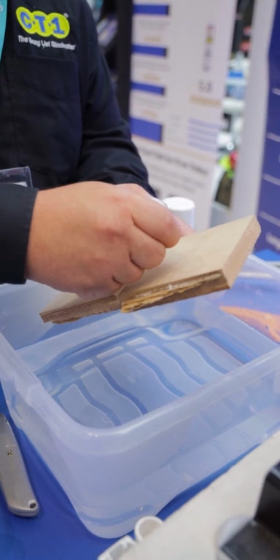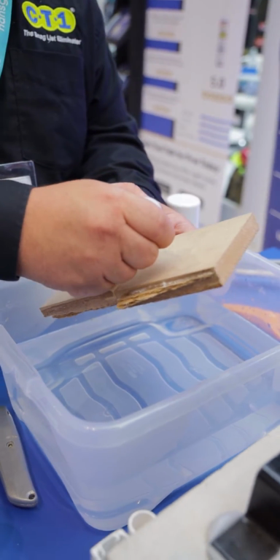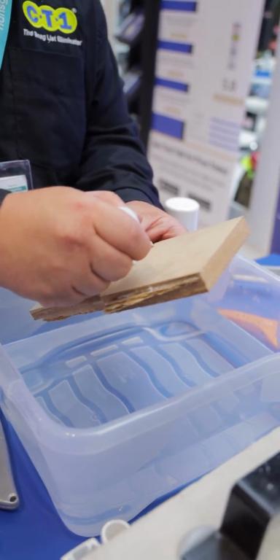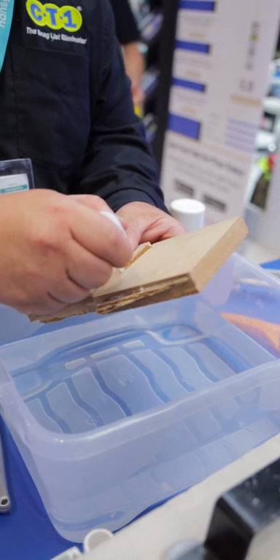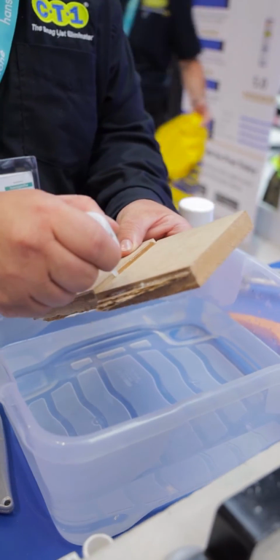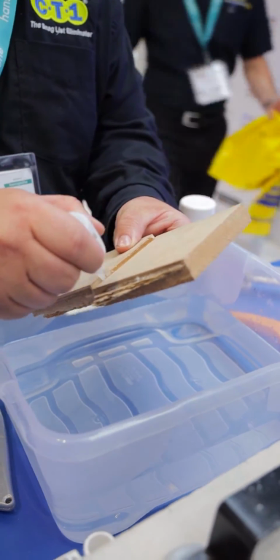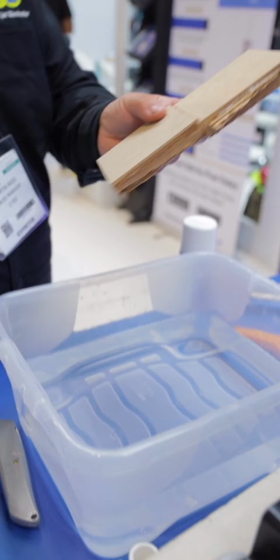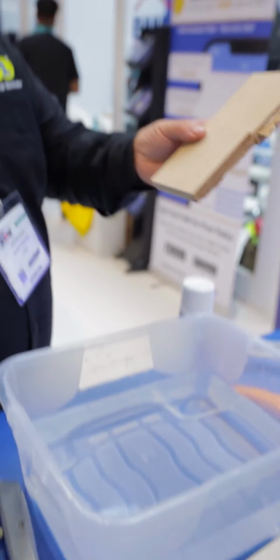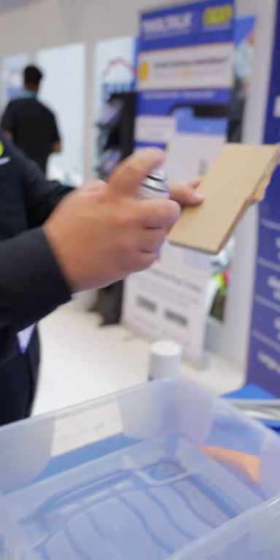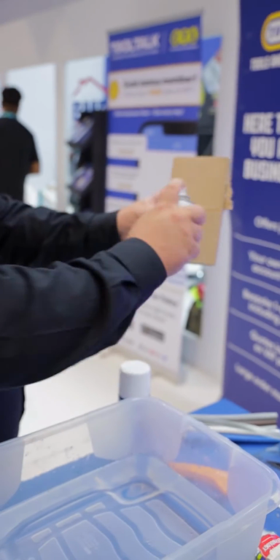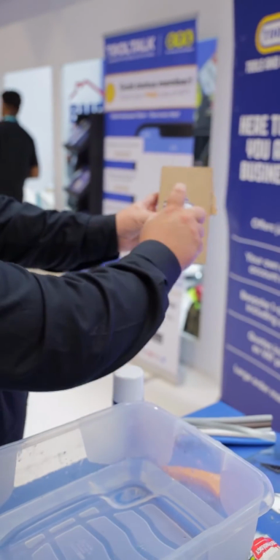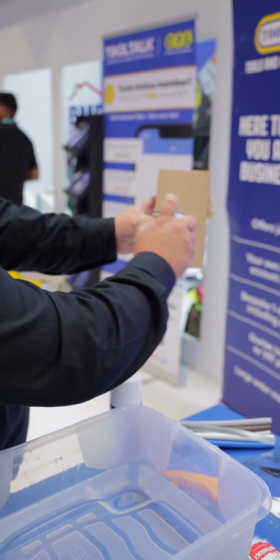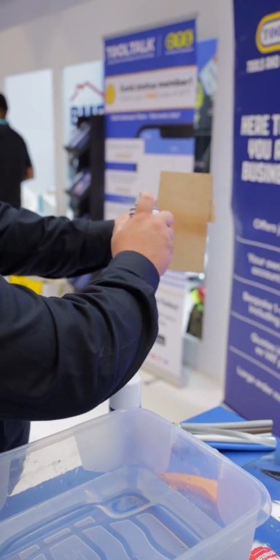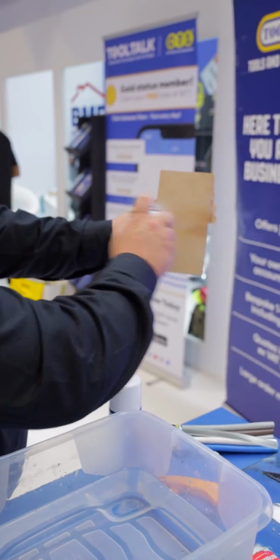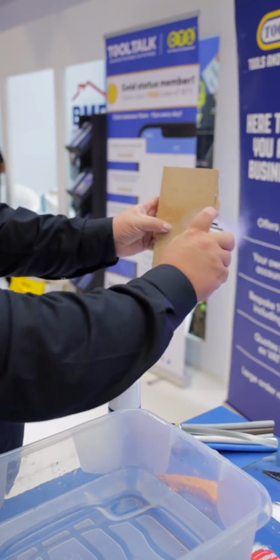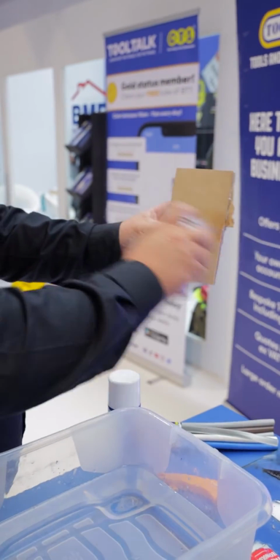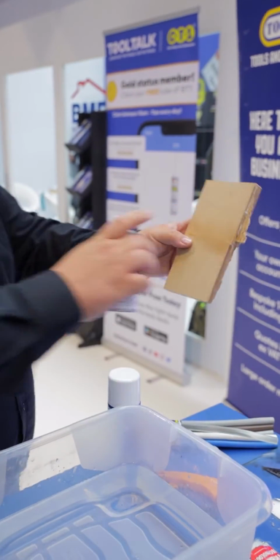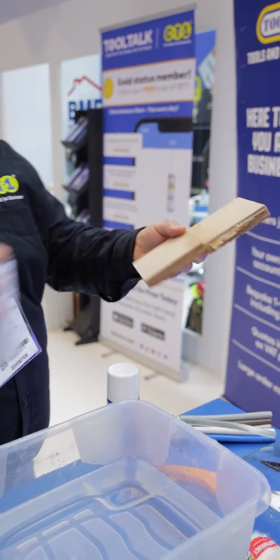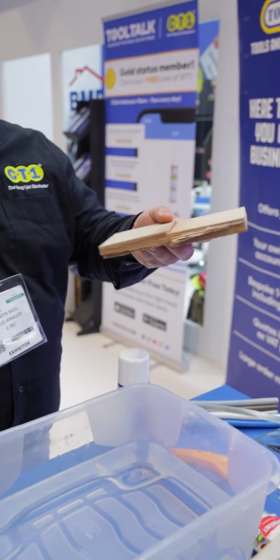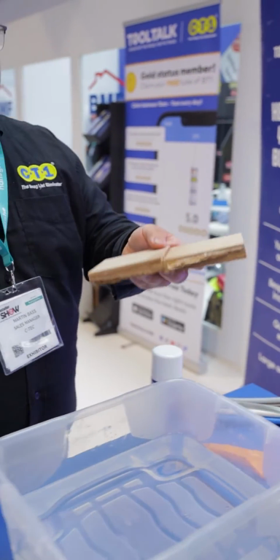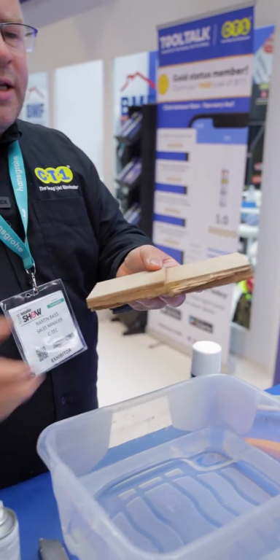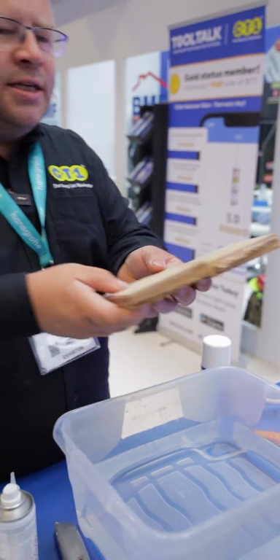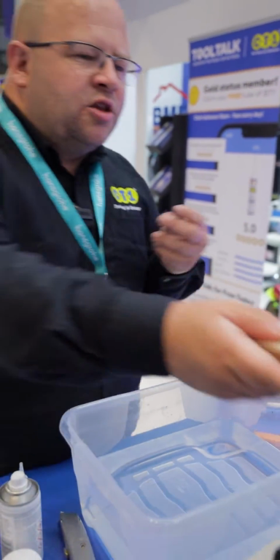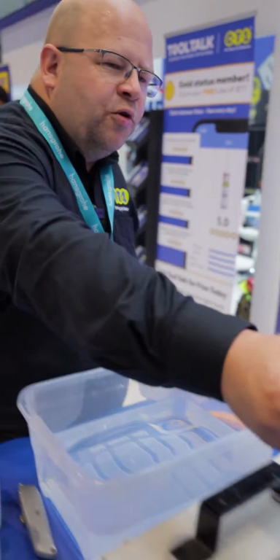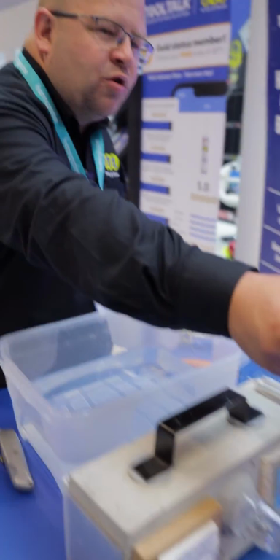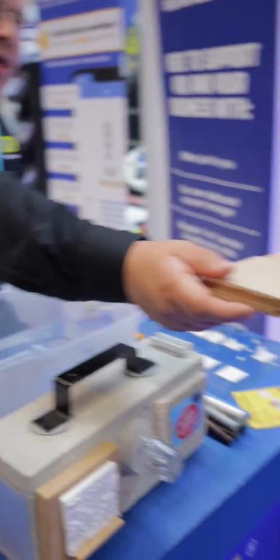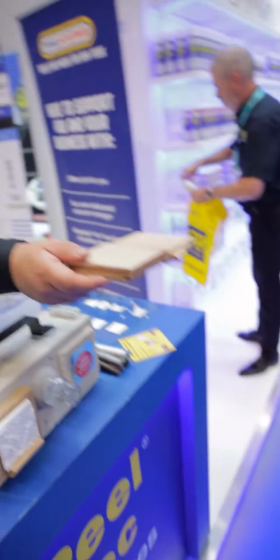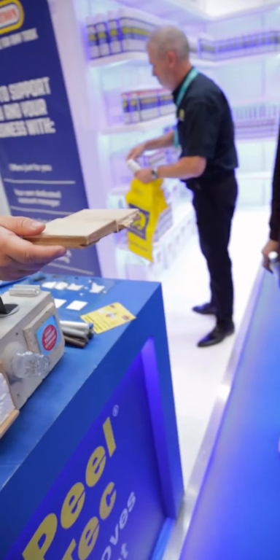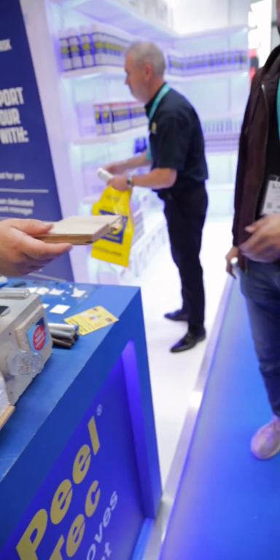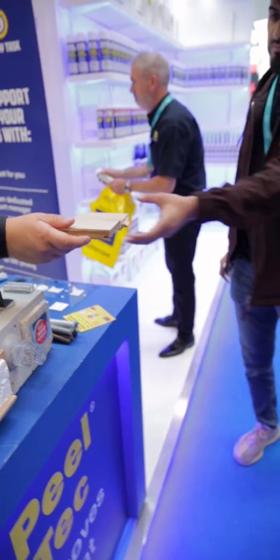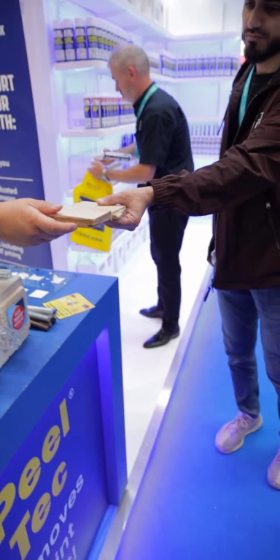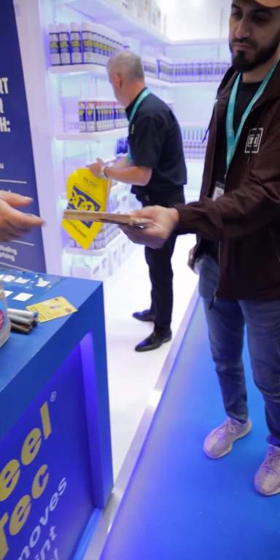and all I need to make that go off is literally — and that's gone. Now it's been under 10 seconds, but feel the strength of that. If you can break it, don't worry about it.